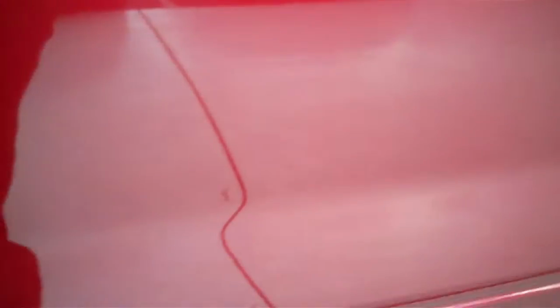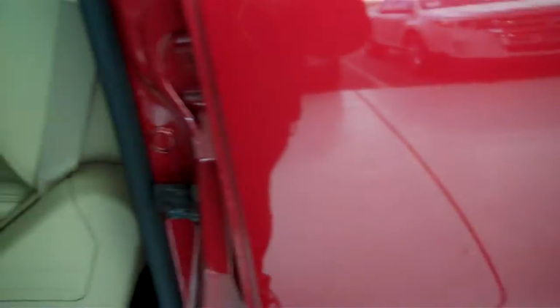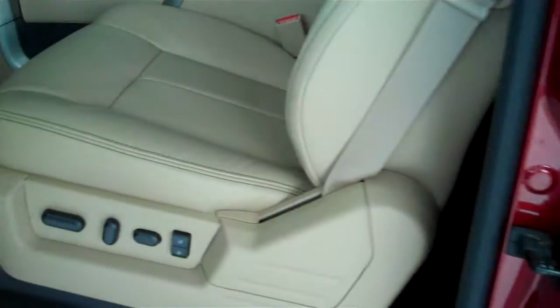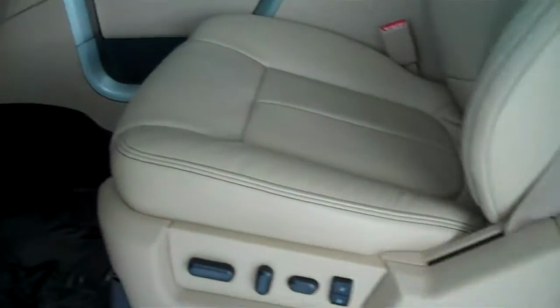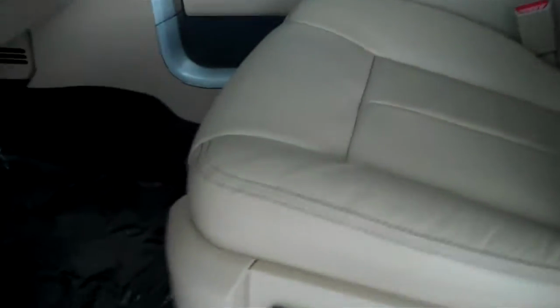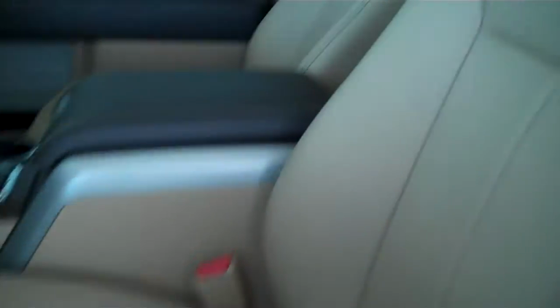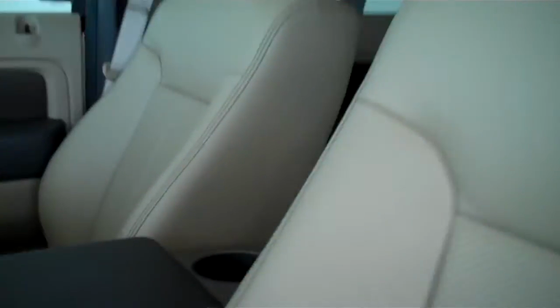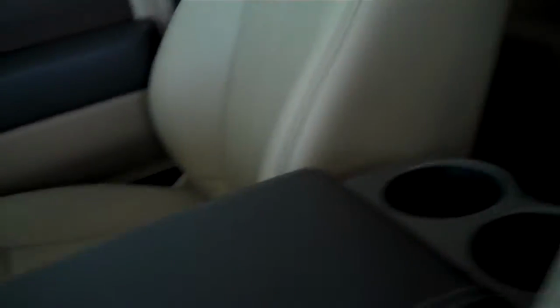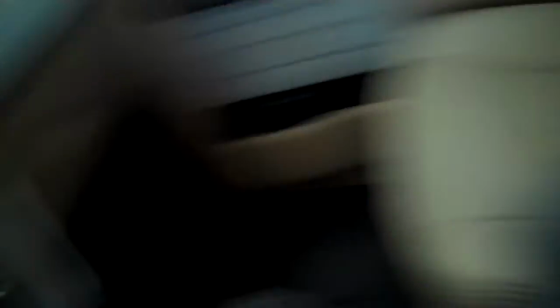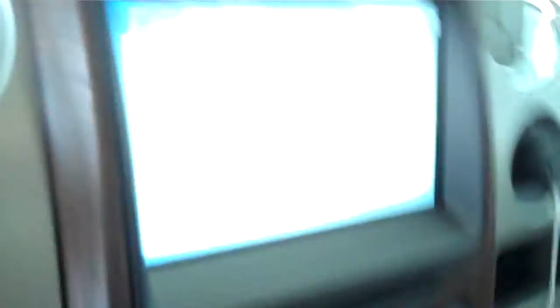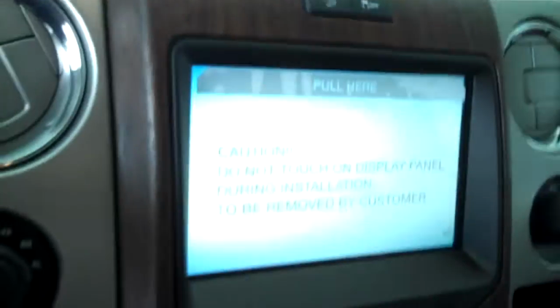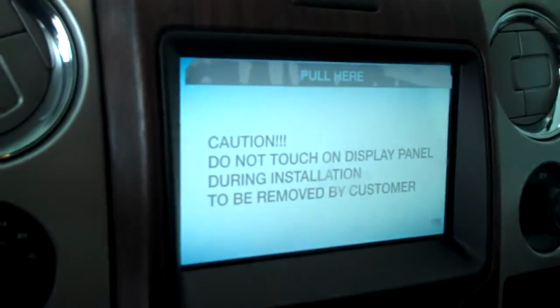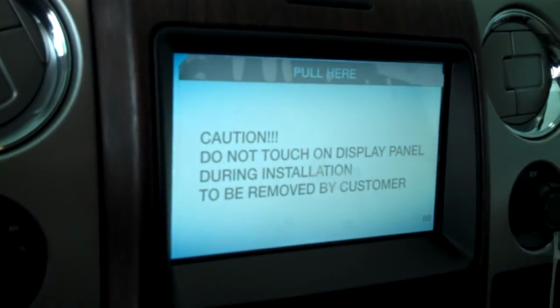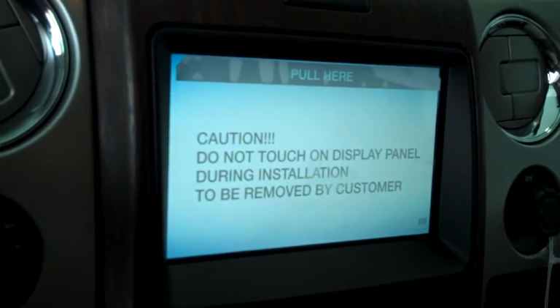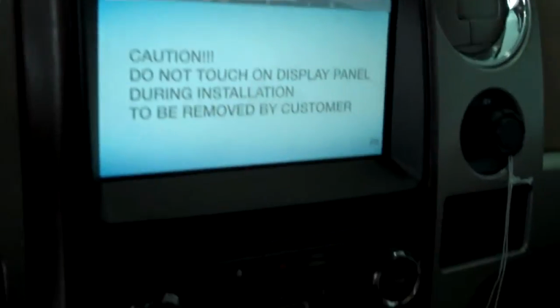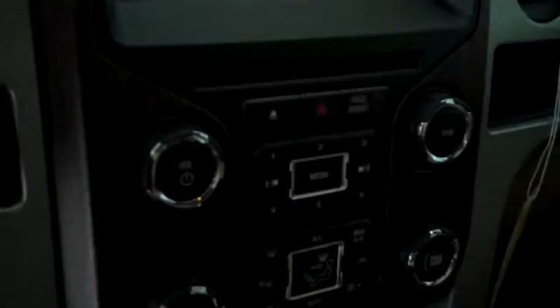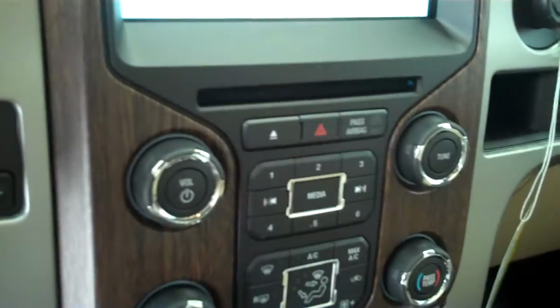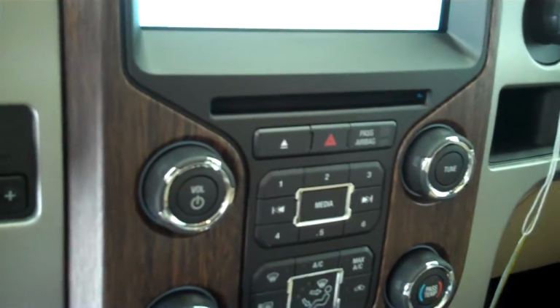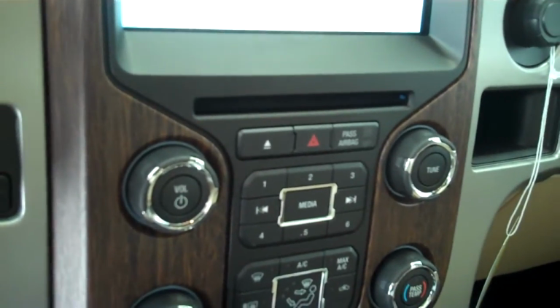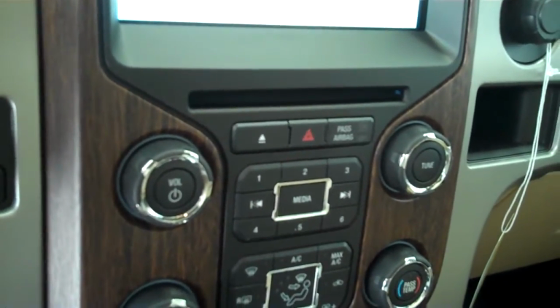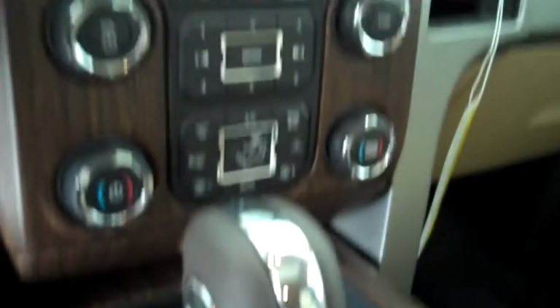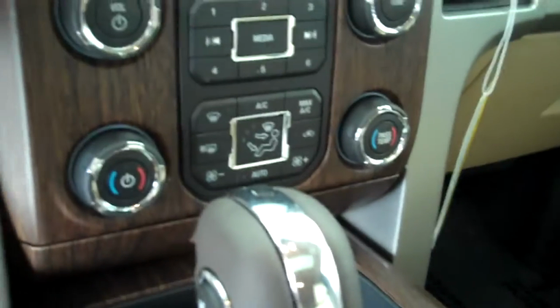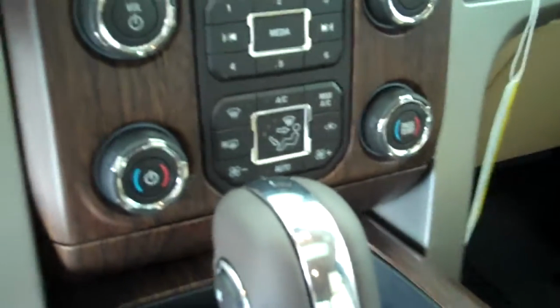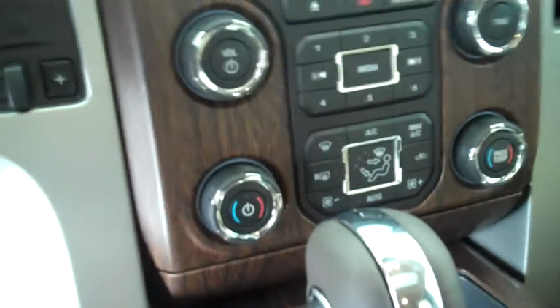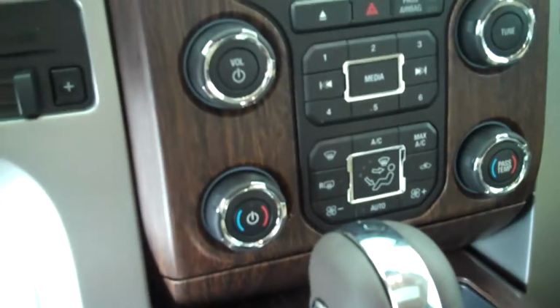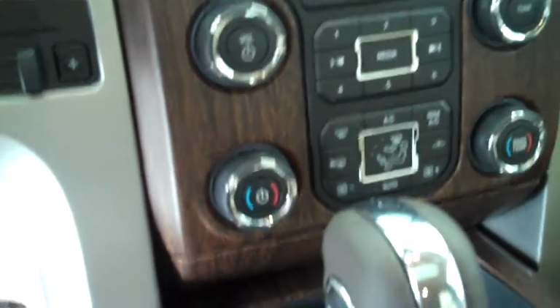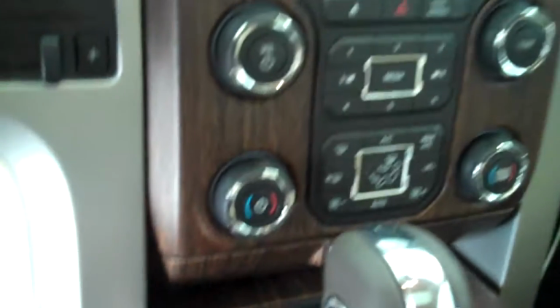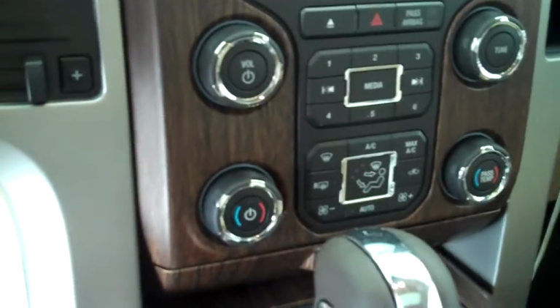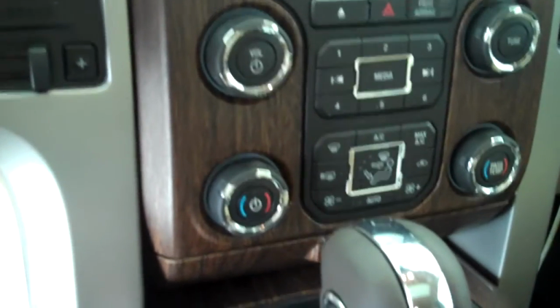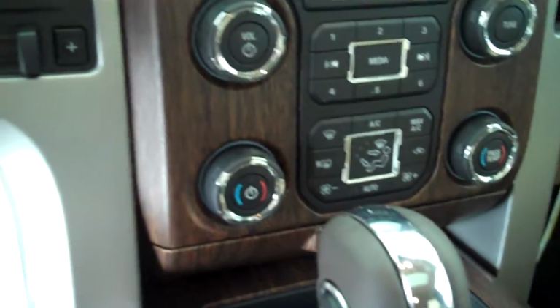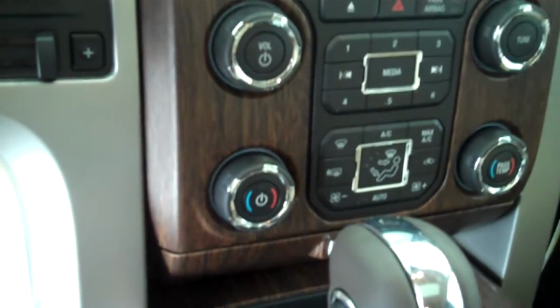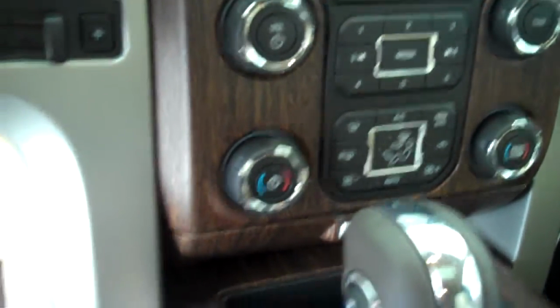It's got the camel-colored leather interior with bucket seats and console, and a navigation system. It's got a backup camera. It has AM FM stereo radio with CD and automatic temperature control. It has both heated and air-conditioned seats.